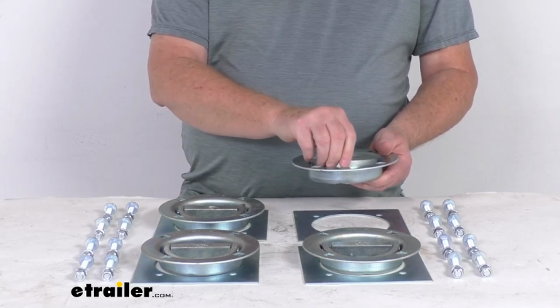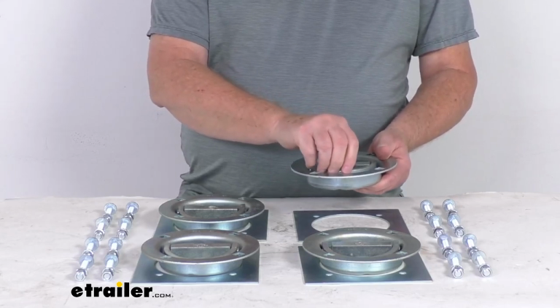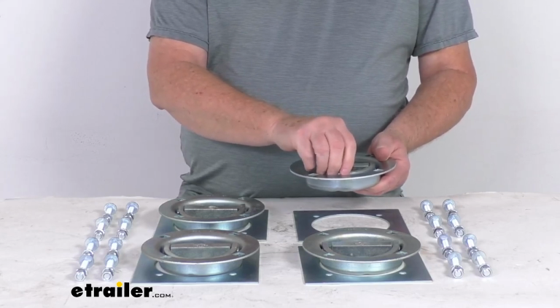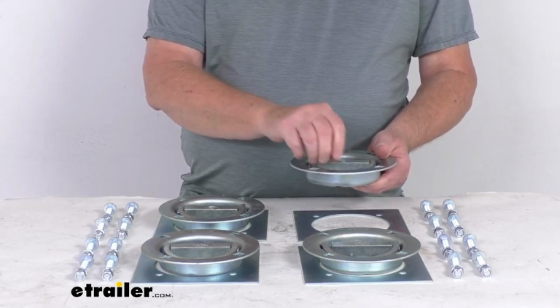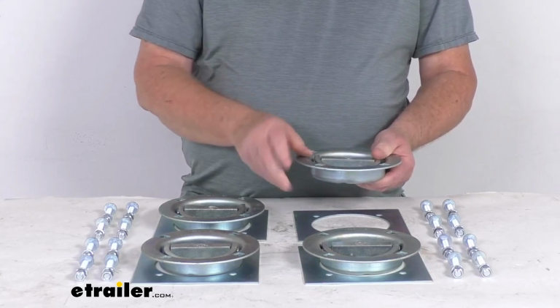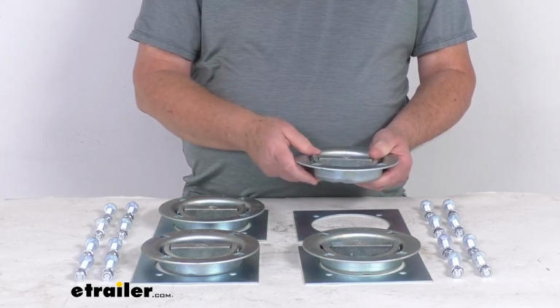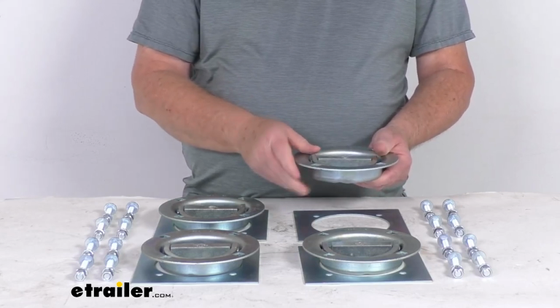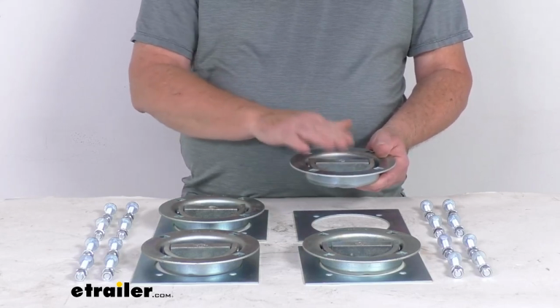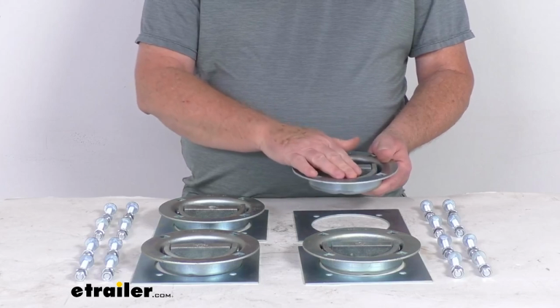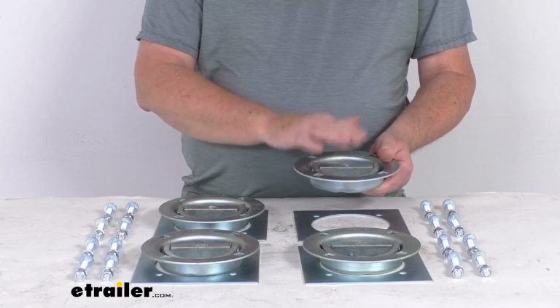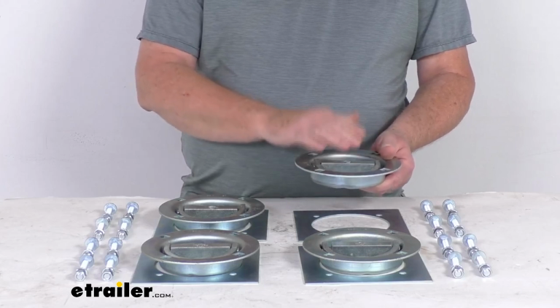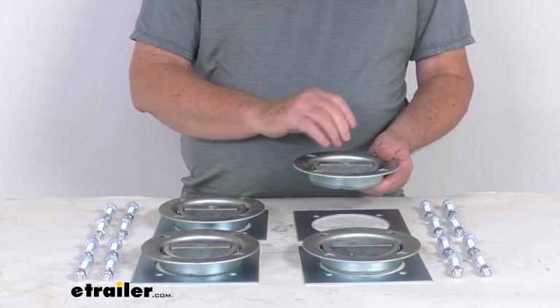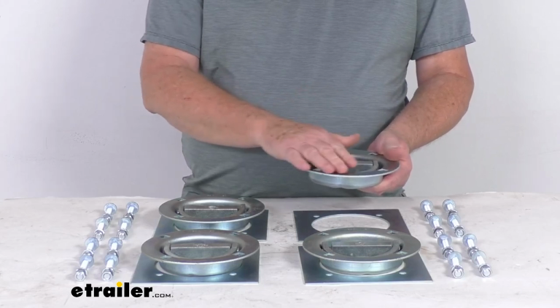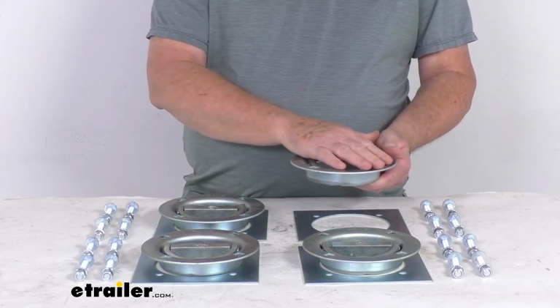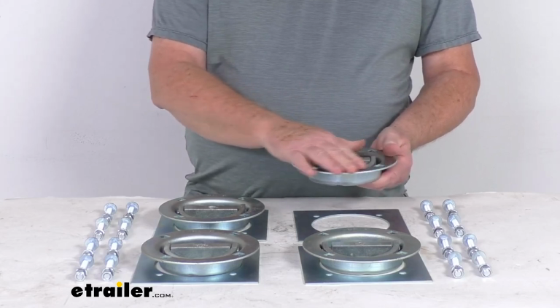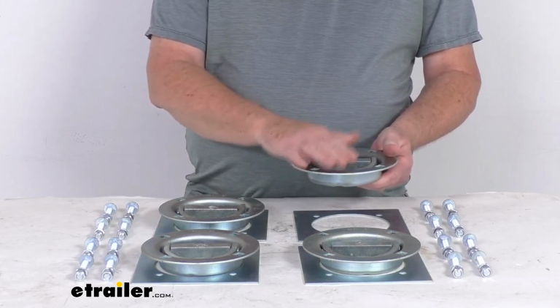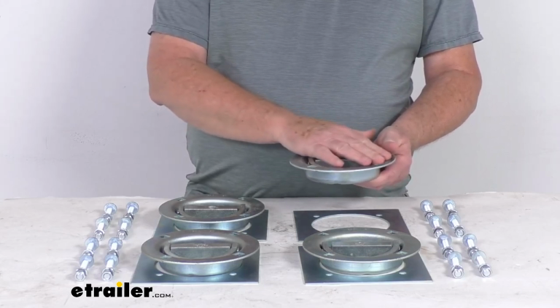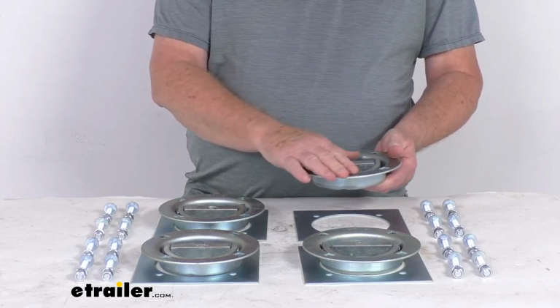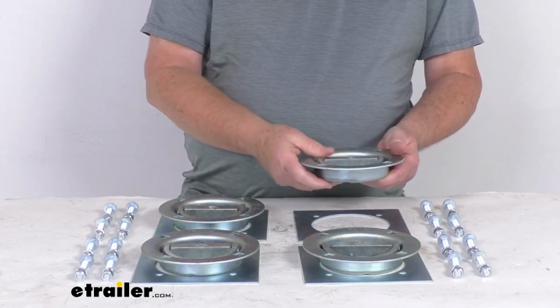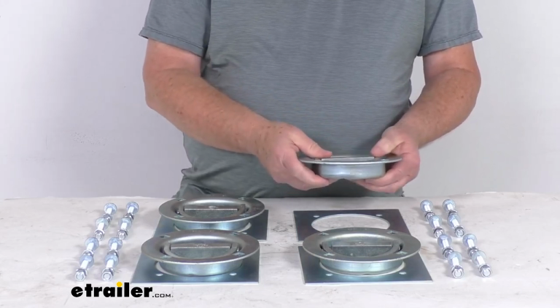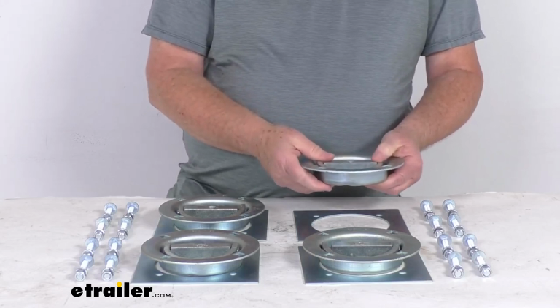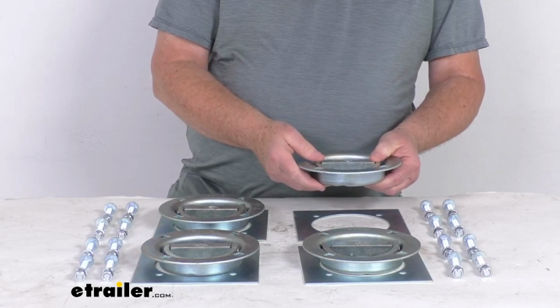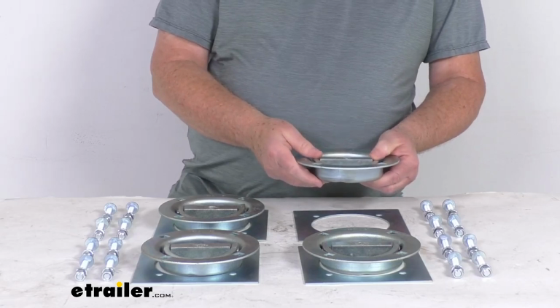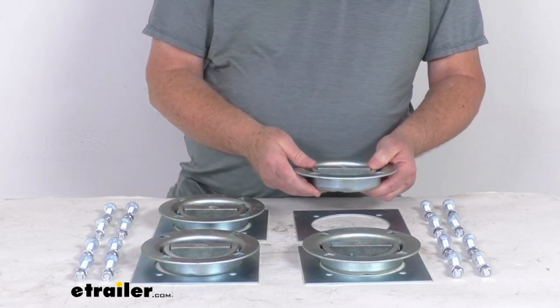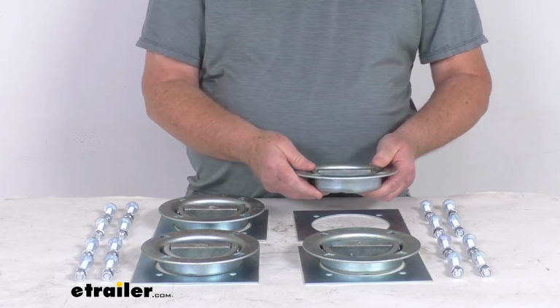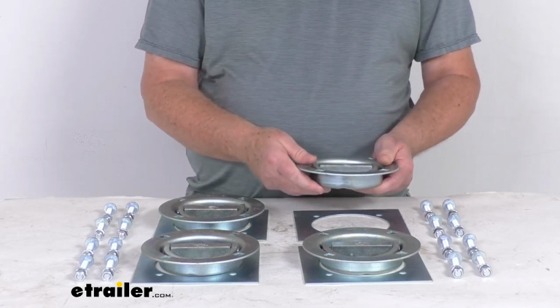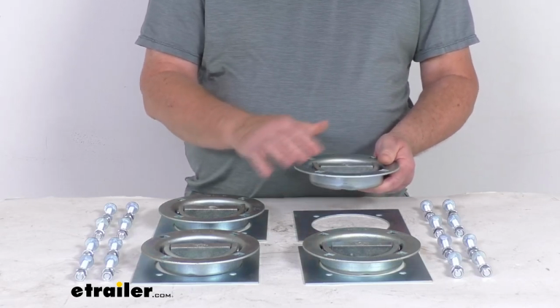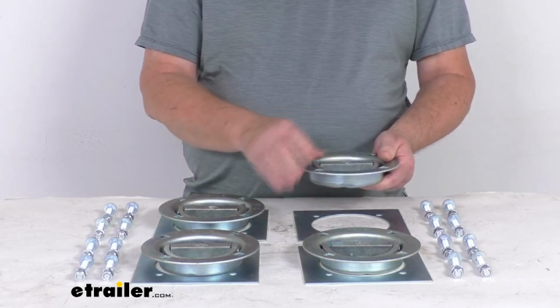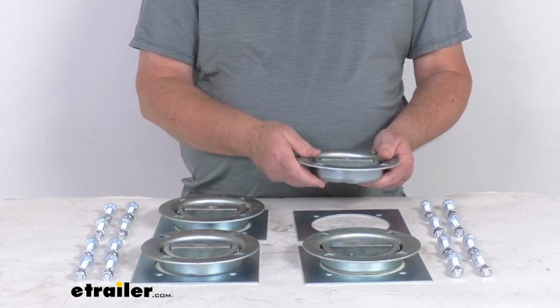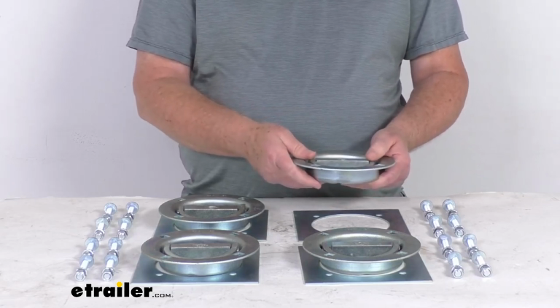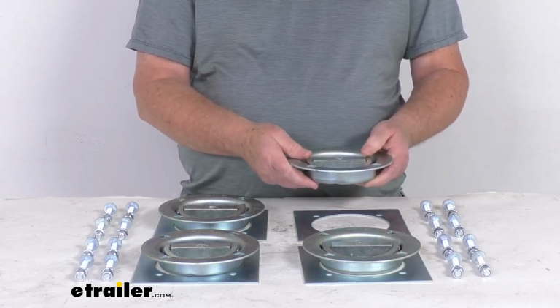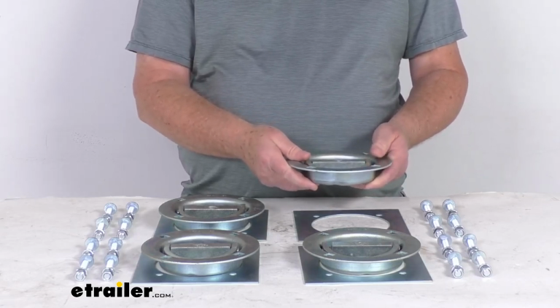They are a recessed, low-profile design, so when you fold down that D-Ring, it goes flat into the bed. This helps prevent the D-Rings from interfering as you roll cargo into and out of your trailer or truck bed.